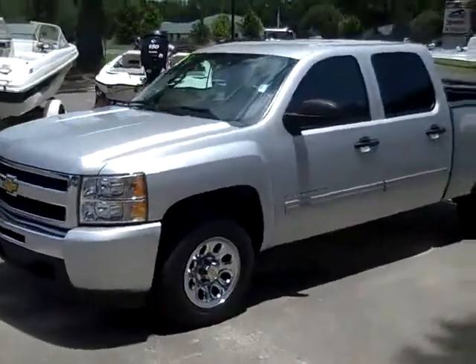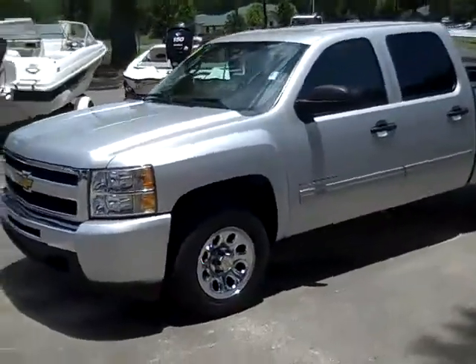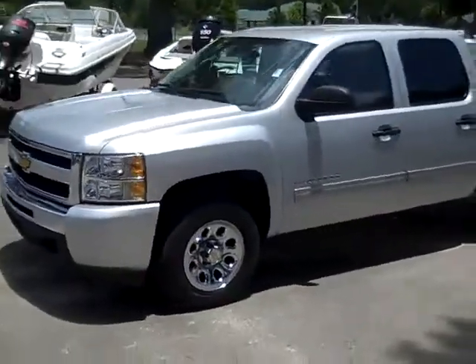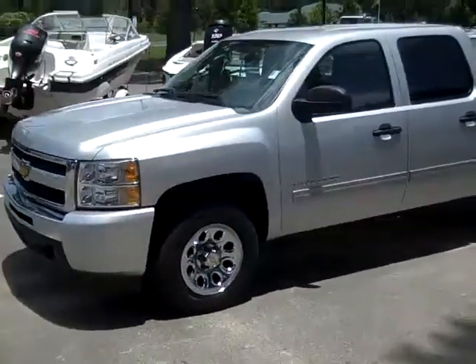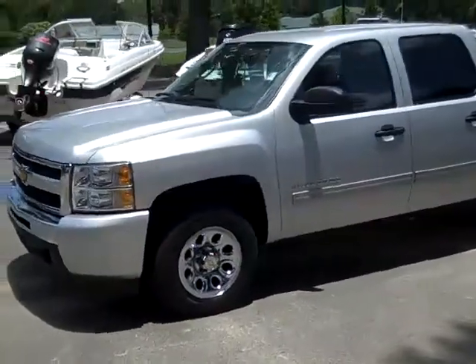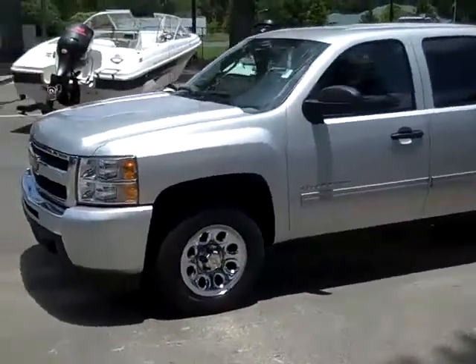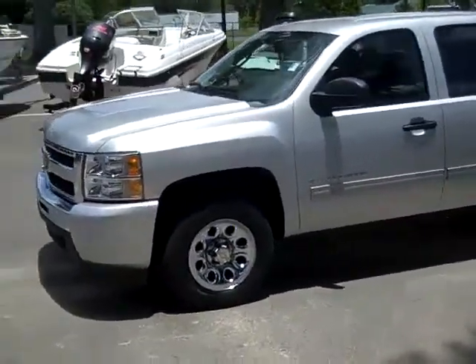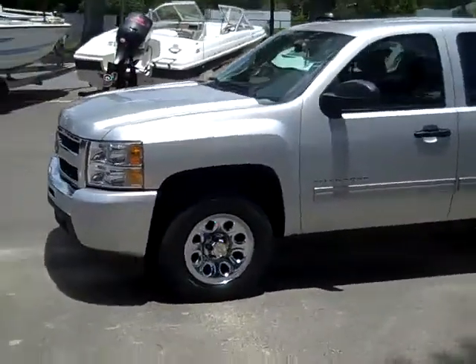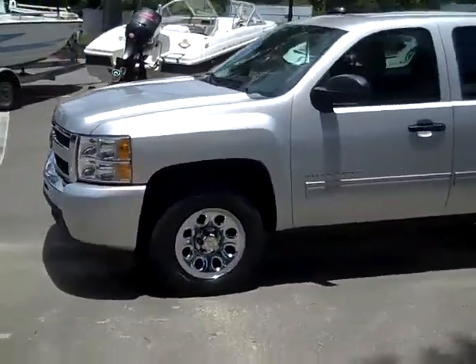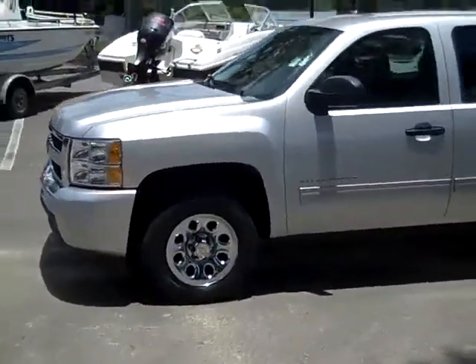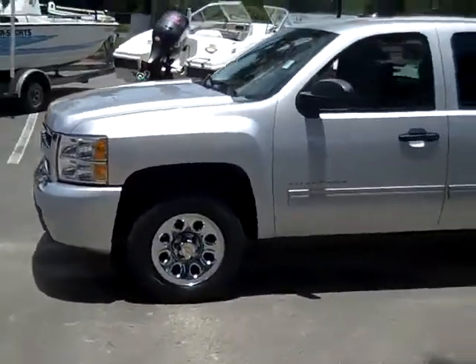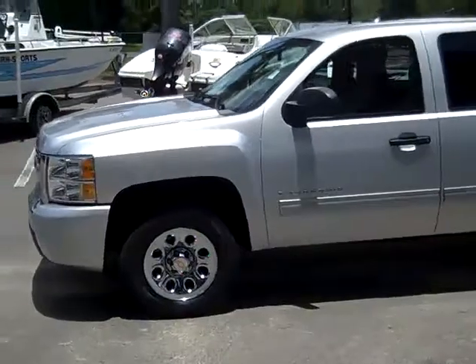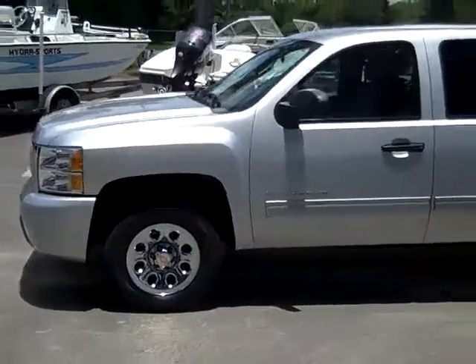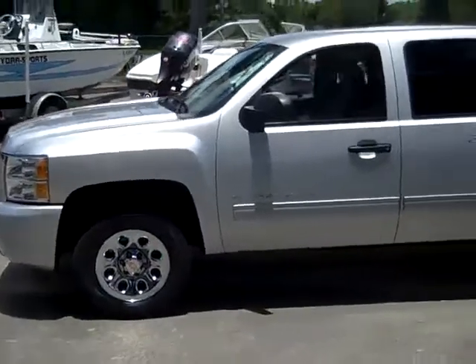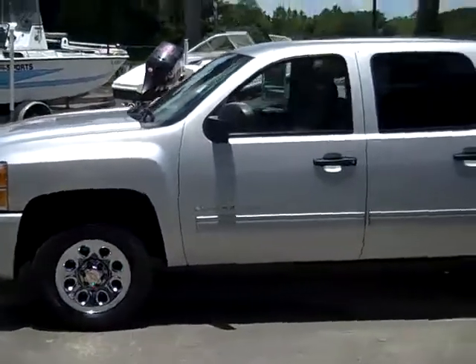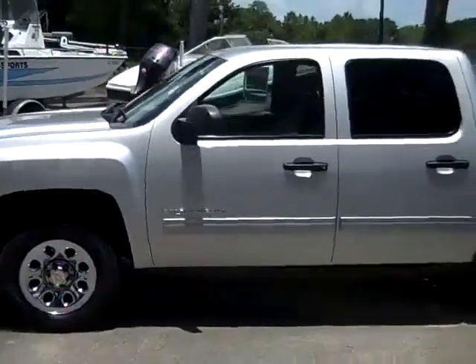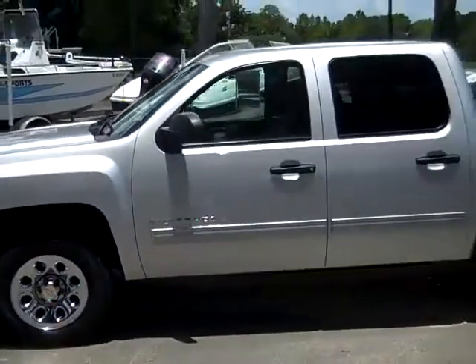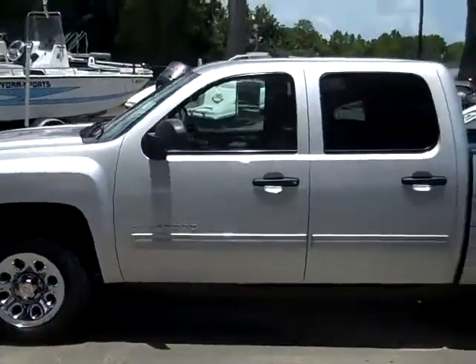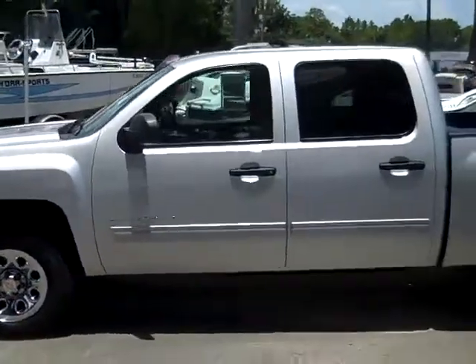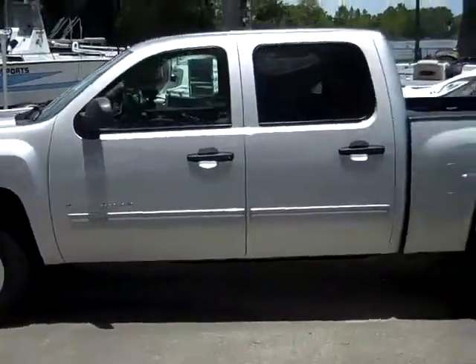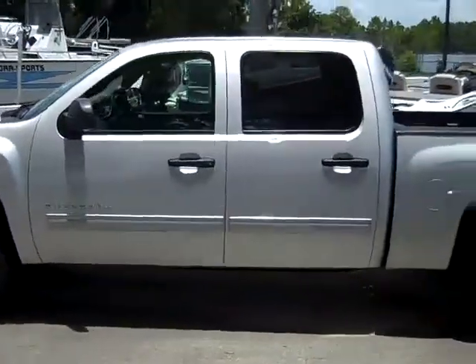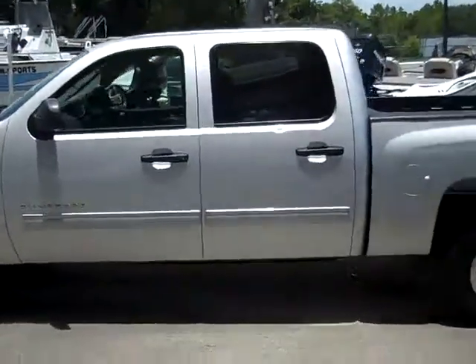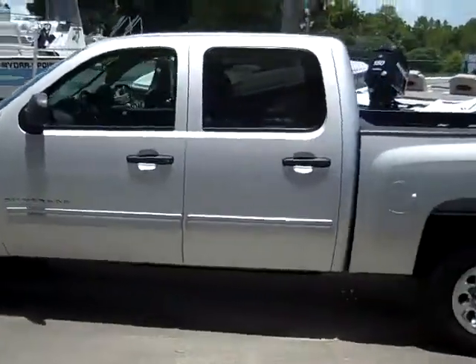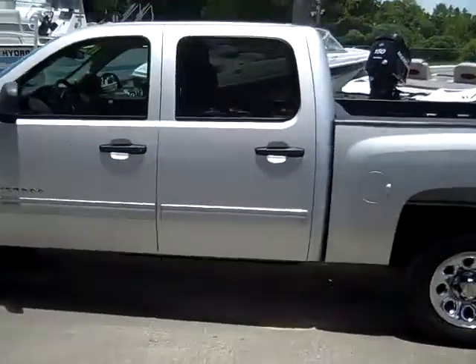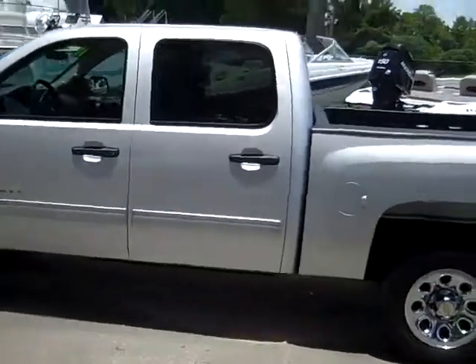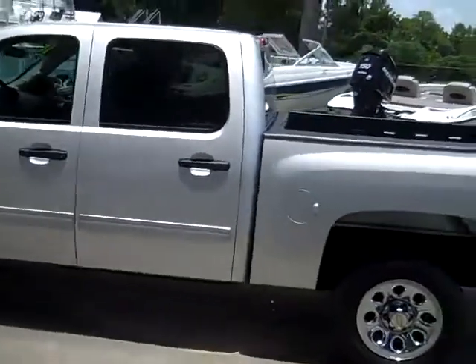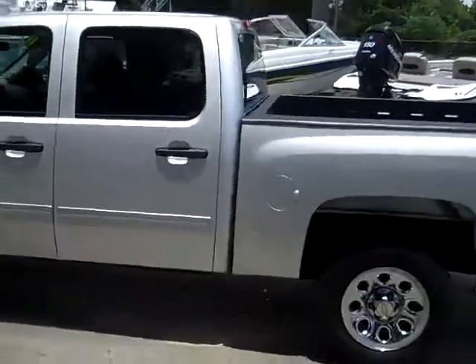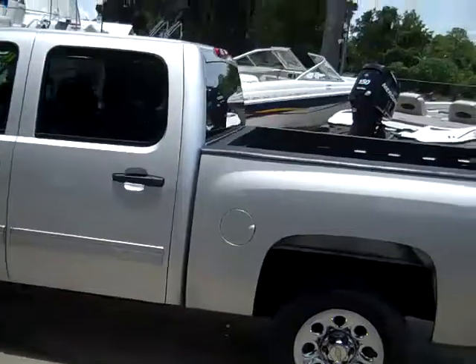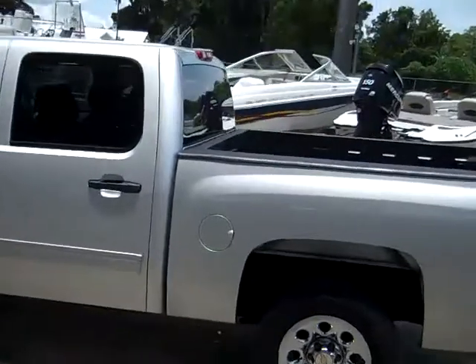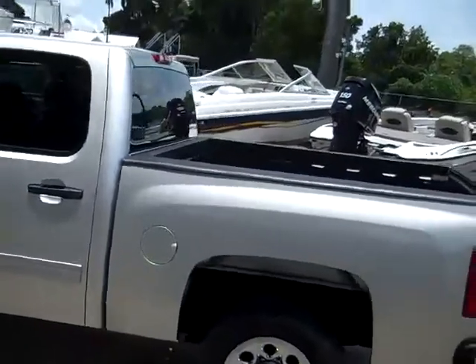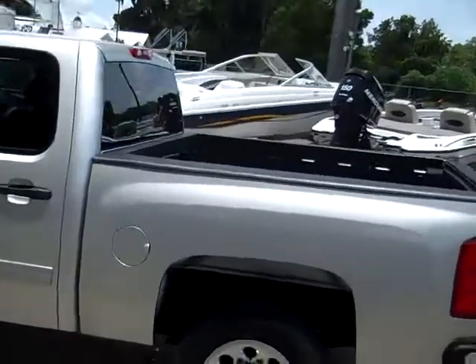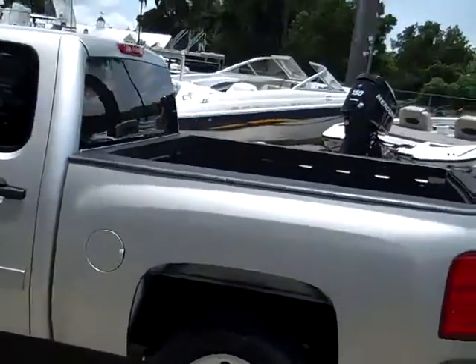I'm just going to show you some stuff here. We have alloy wheels, tinted windows, and a pre-installed bed liner.